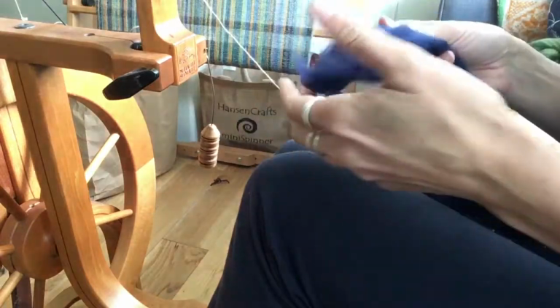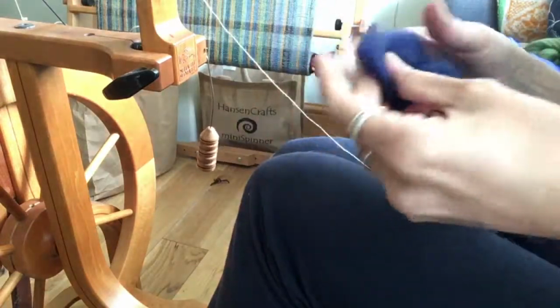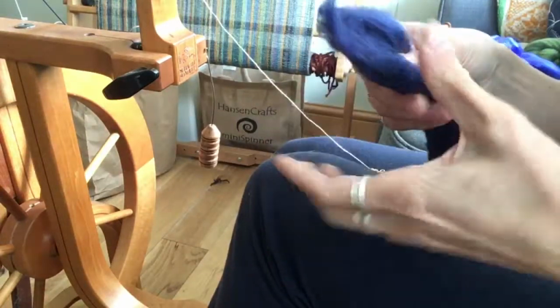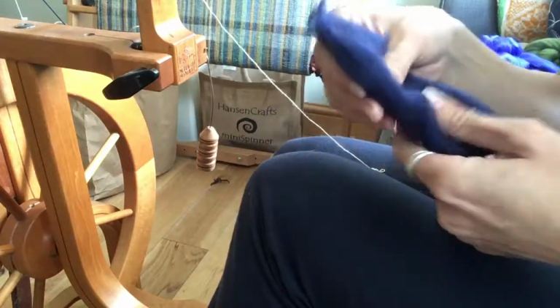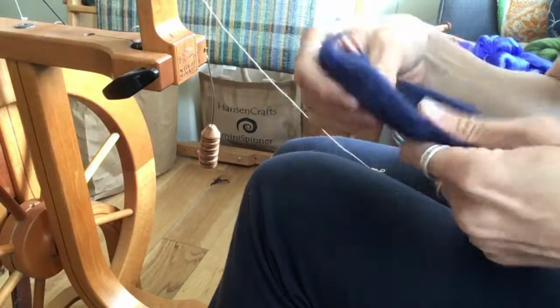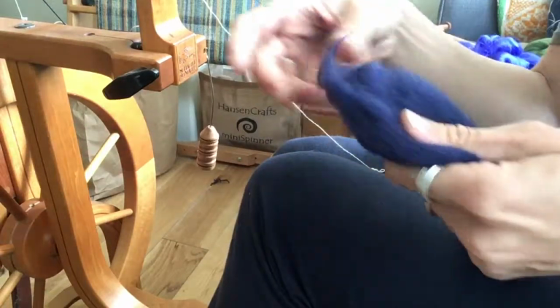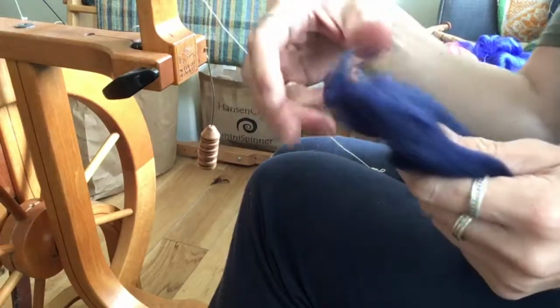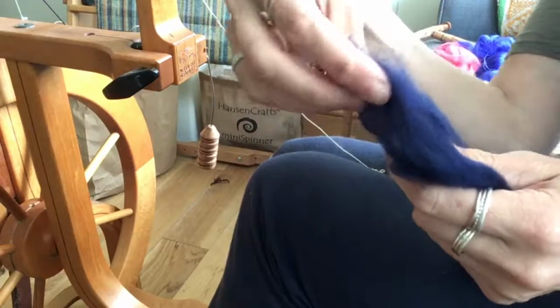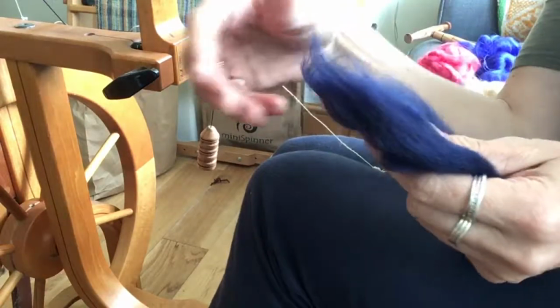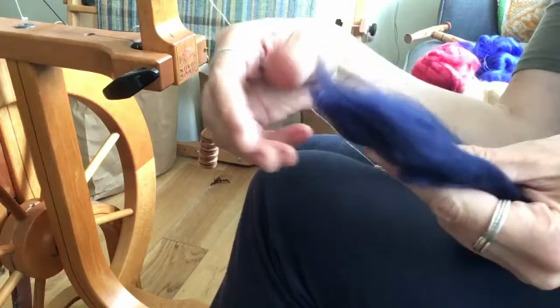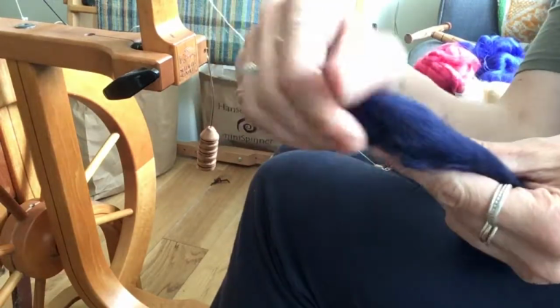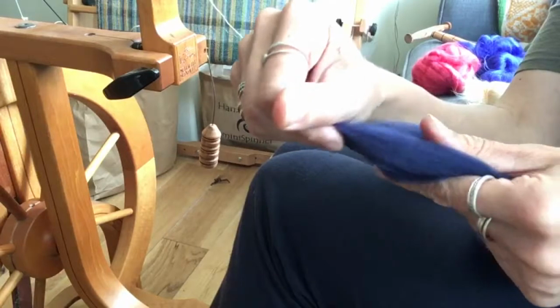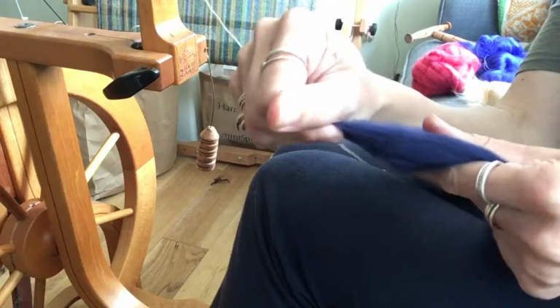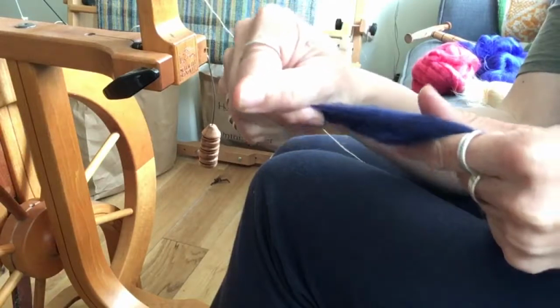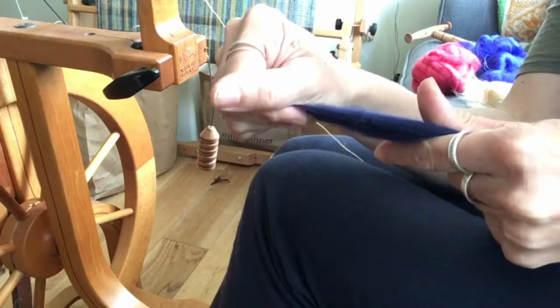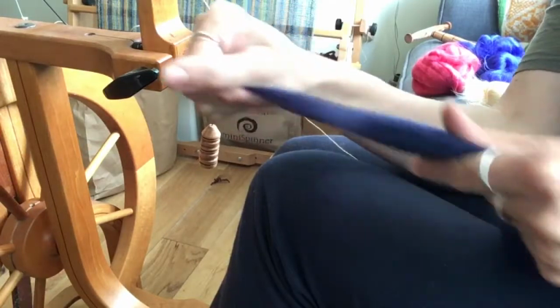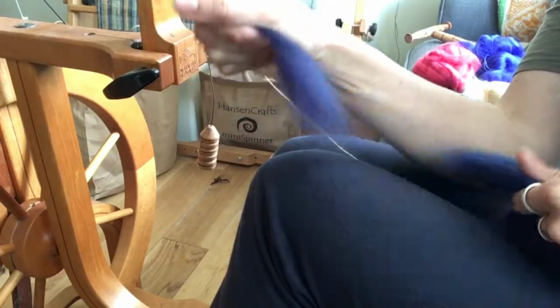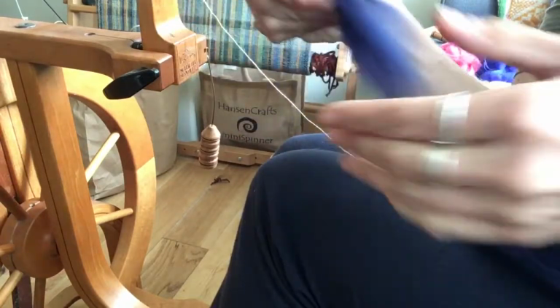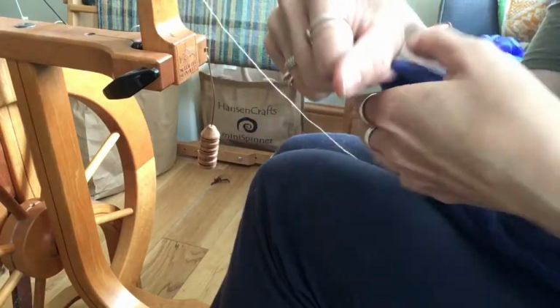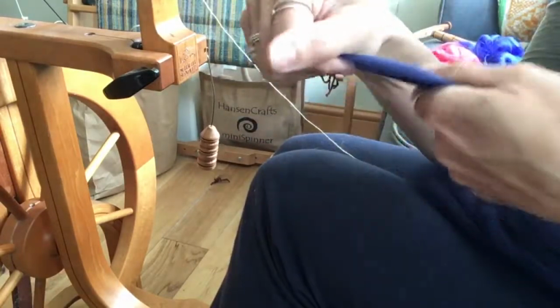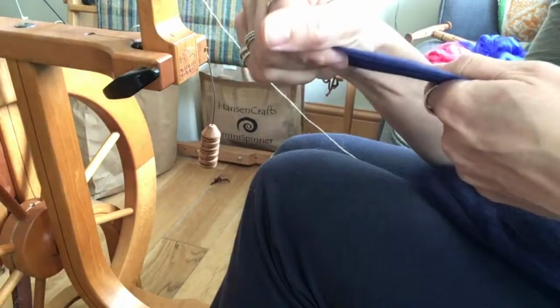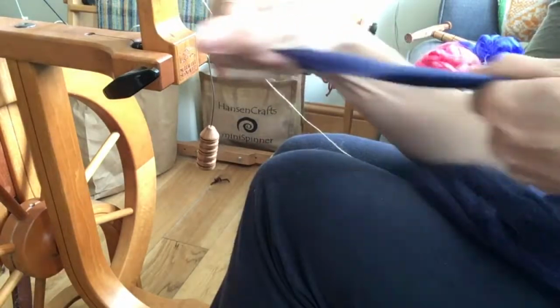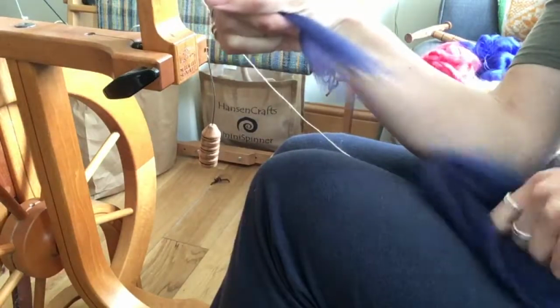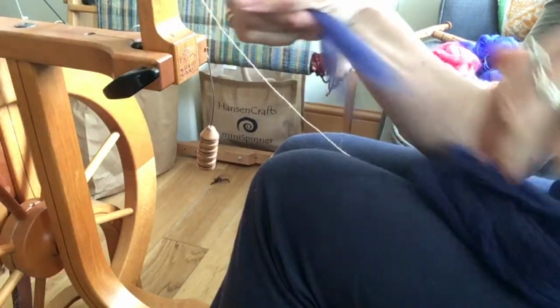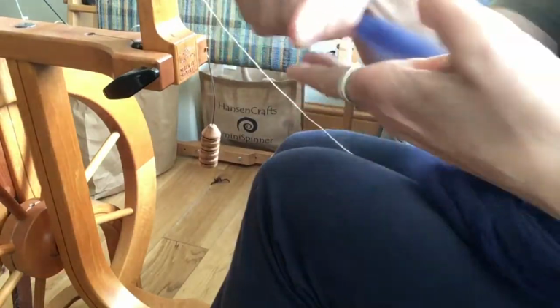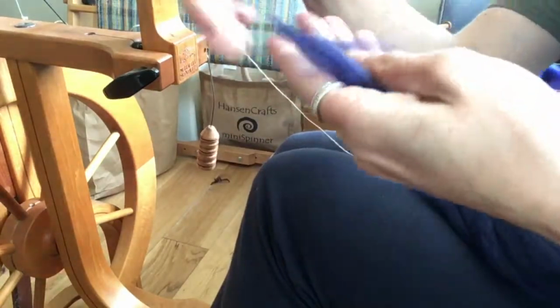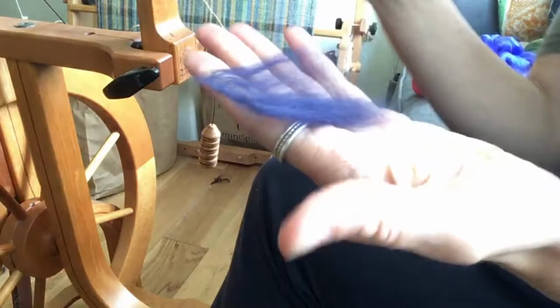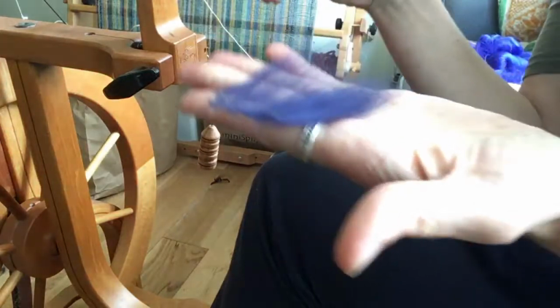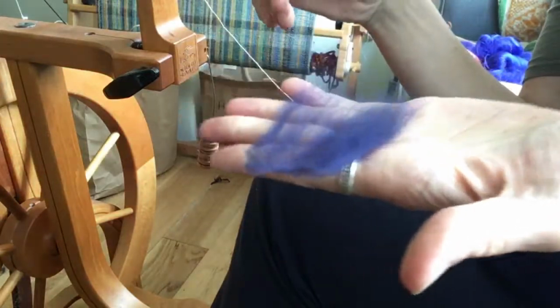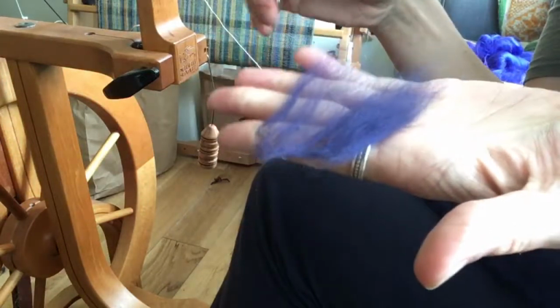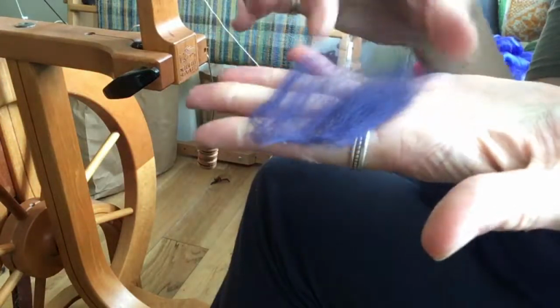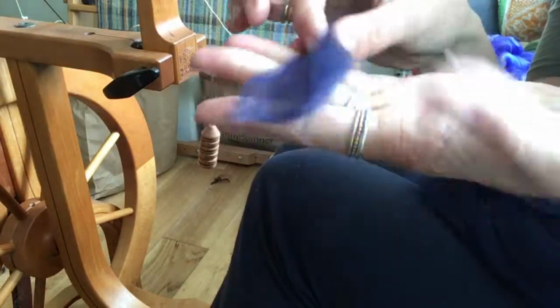The final fibre in the July parcels is cashmere. It's short-stapled, very, very soft, and very, very fluffy.